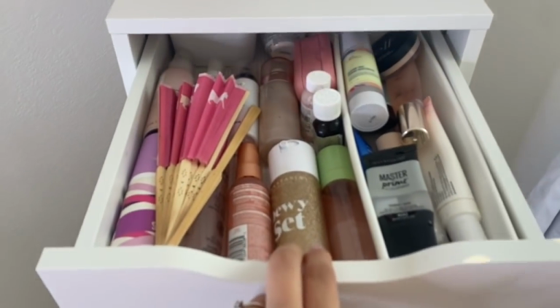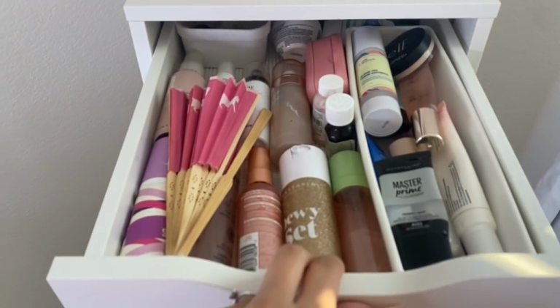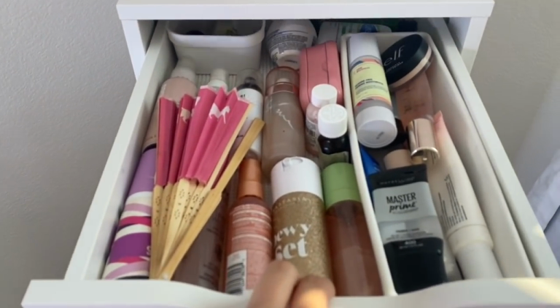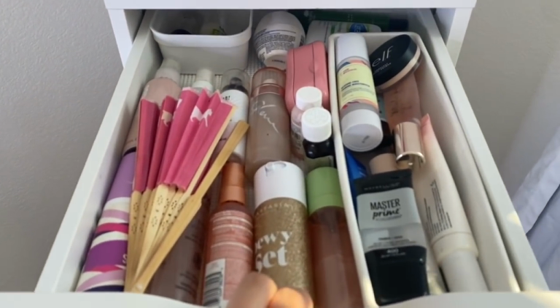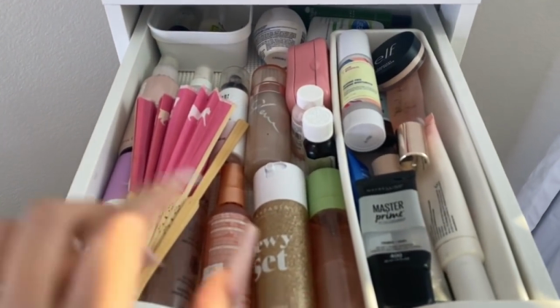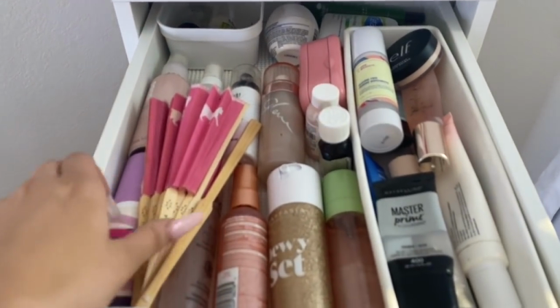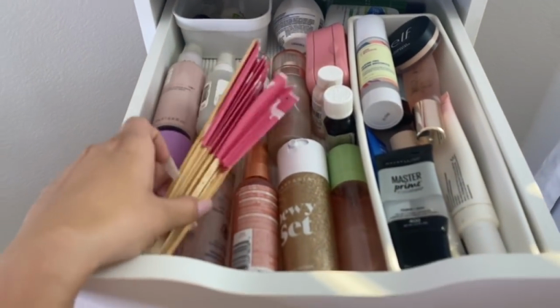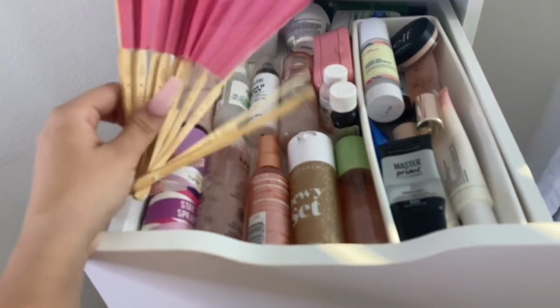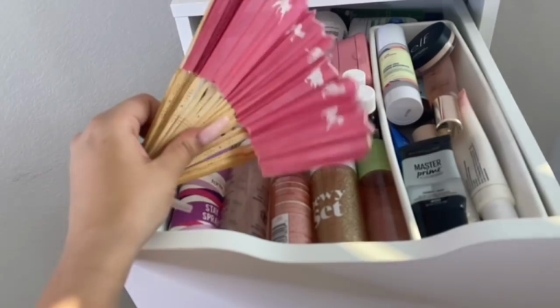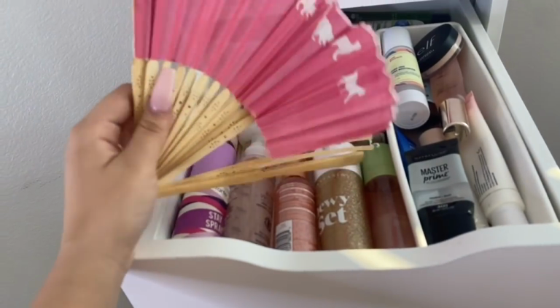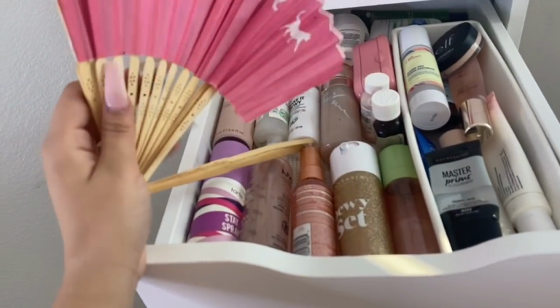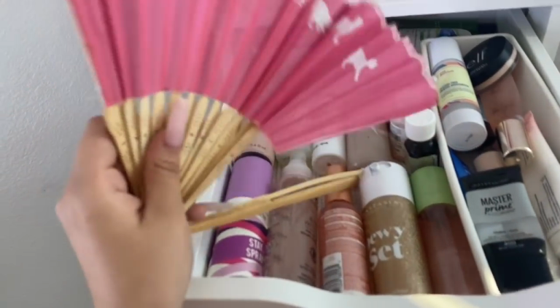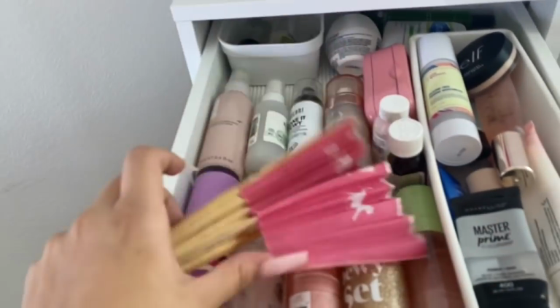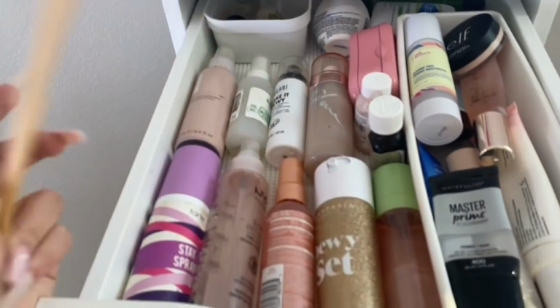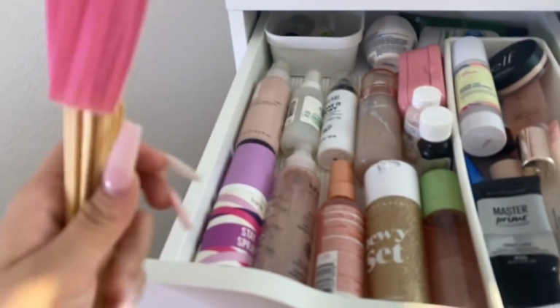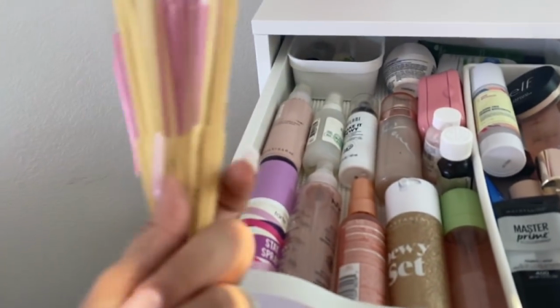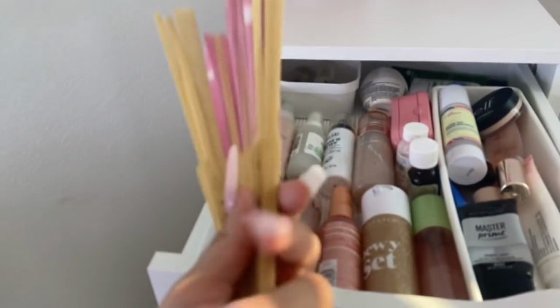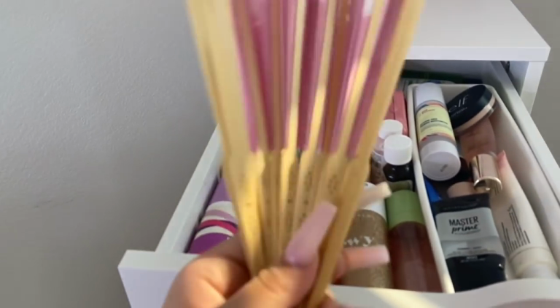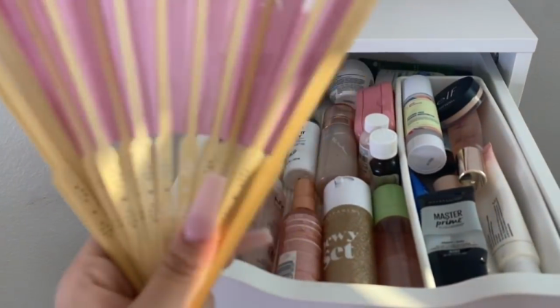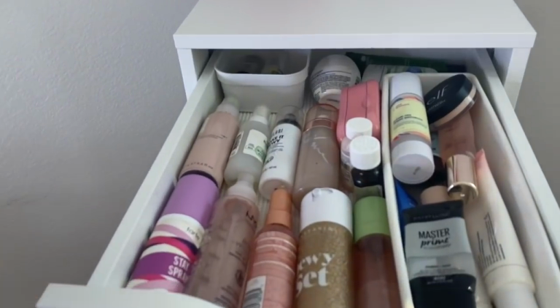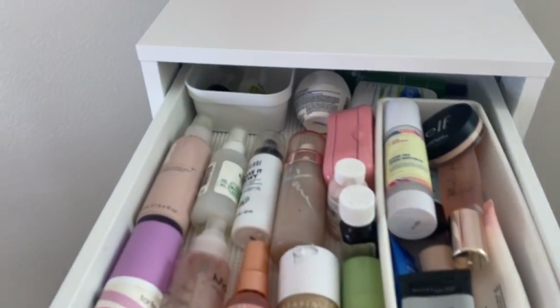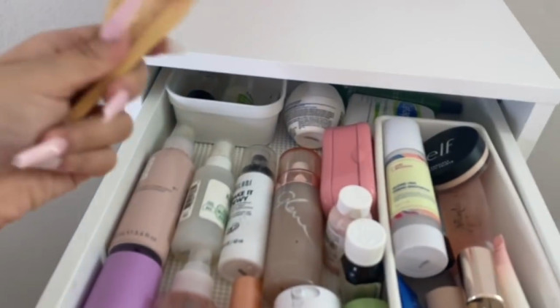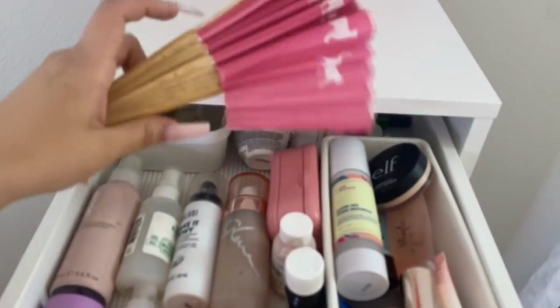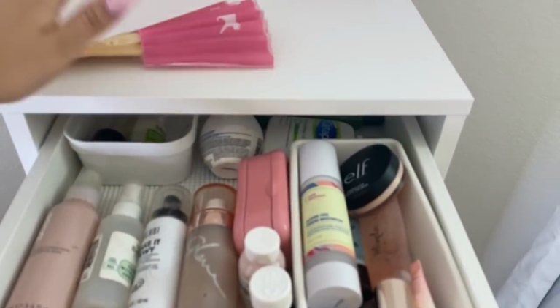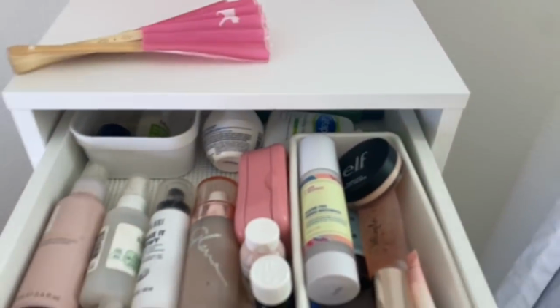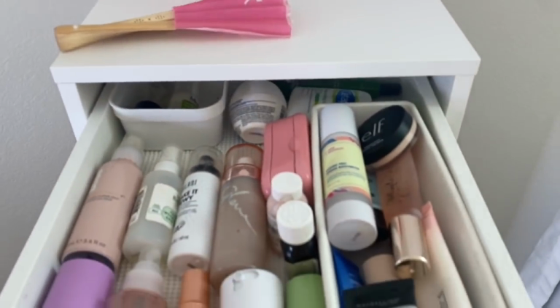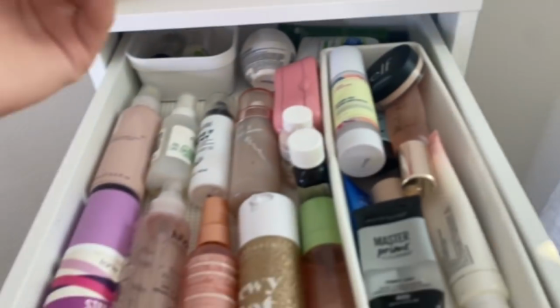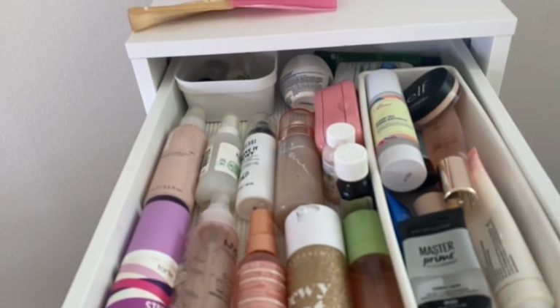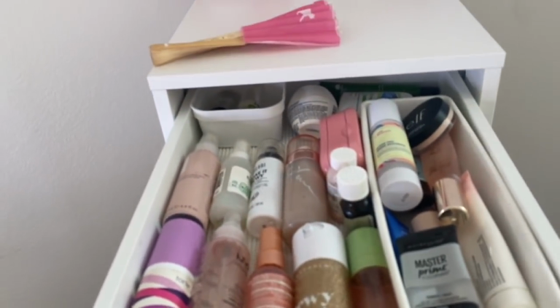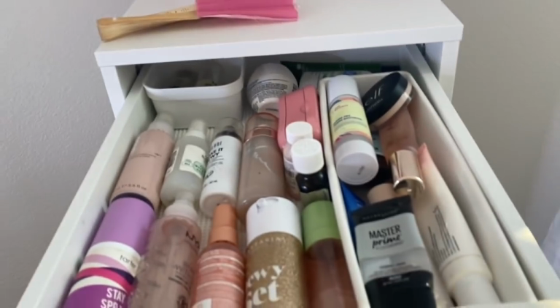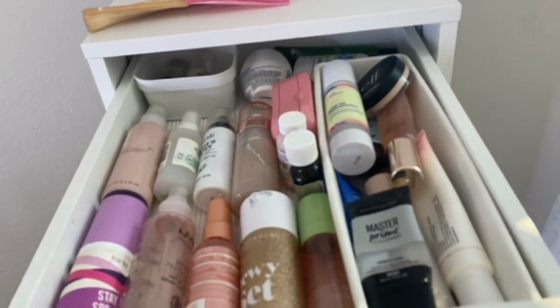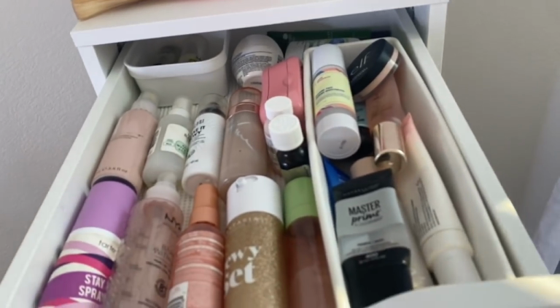The first drawer isn't really that interesting — it just has my fan from Daiso, but it's broken and my cousin's is broken too. I need to get a new one but I don't go to Daiso that often. If you know where else I can get a little face fan, let me know — it doesn't have to be the same one, just something to fan my face with.